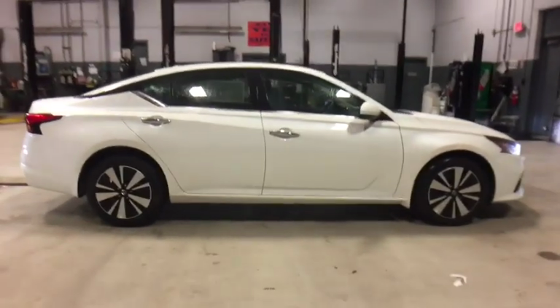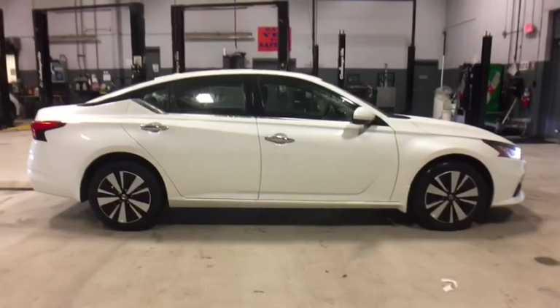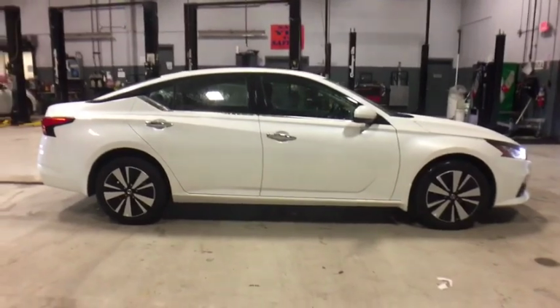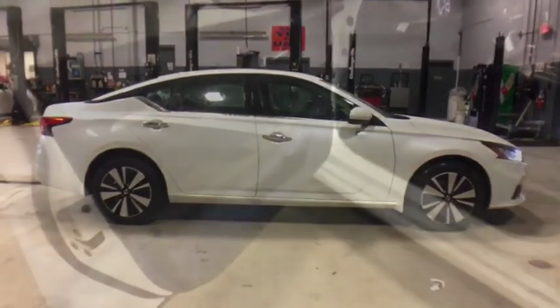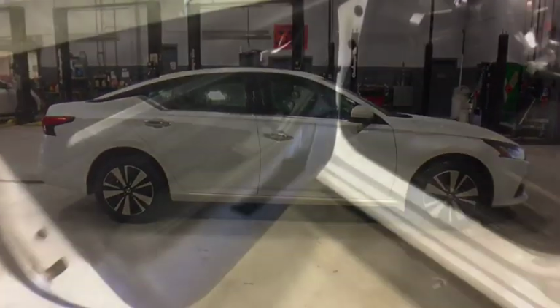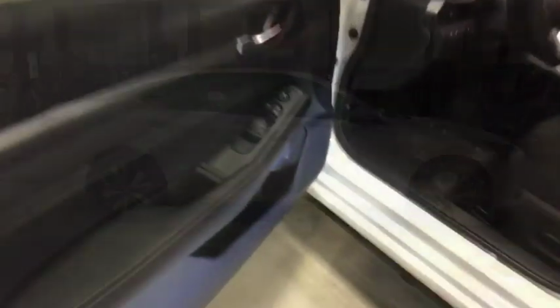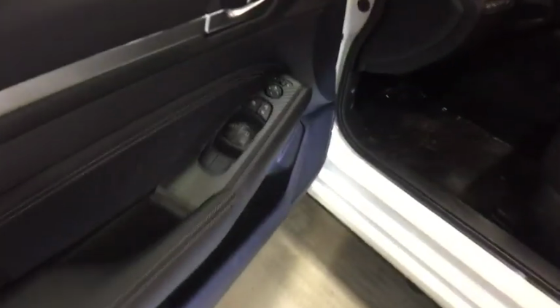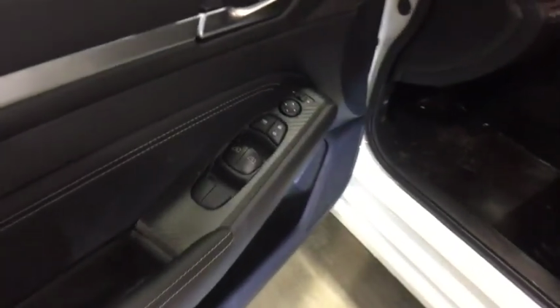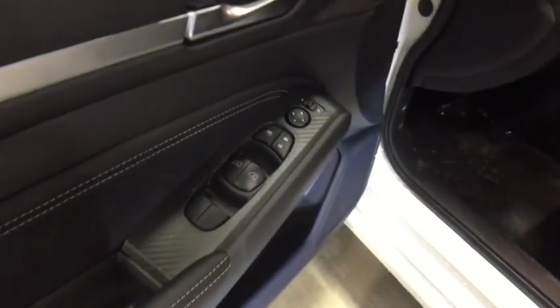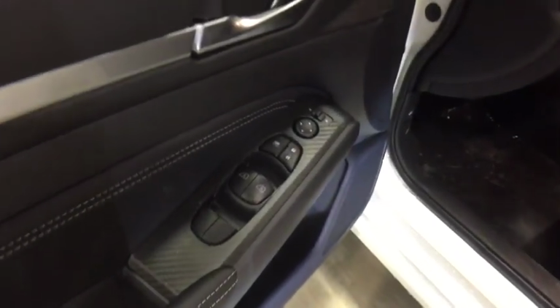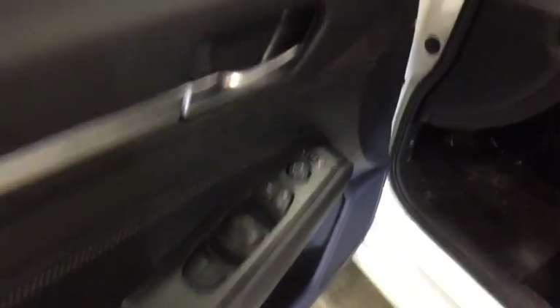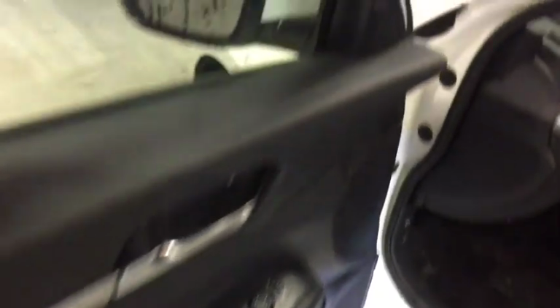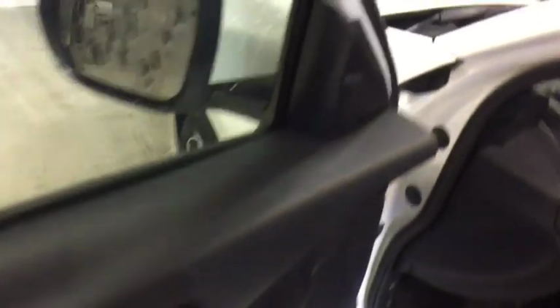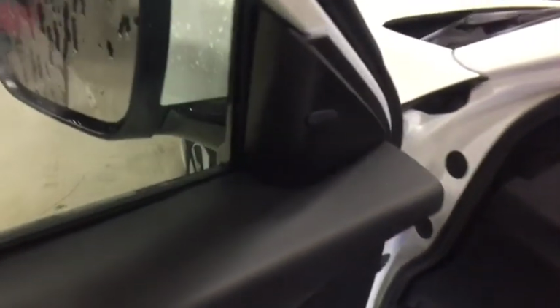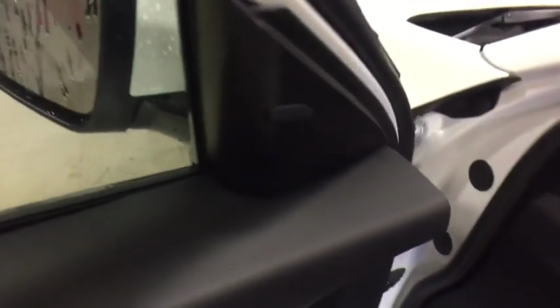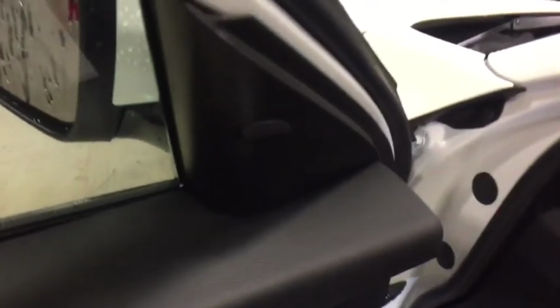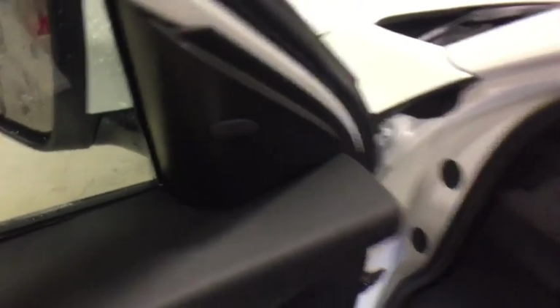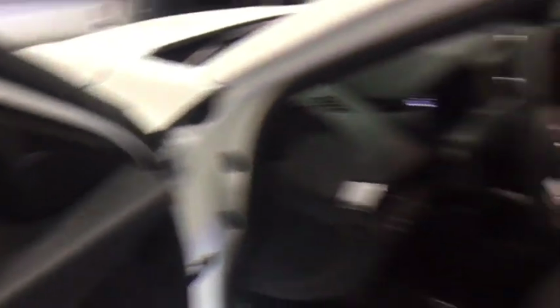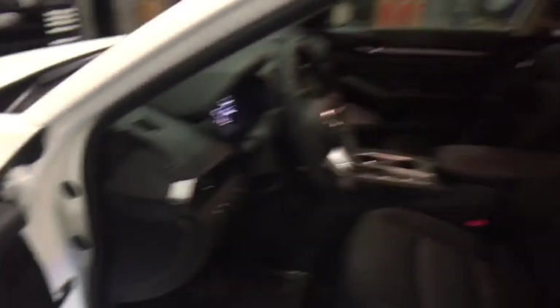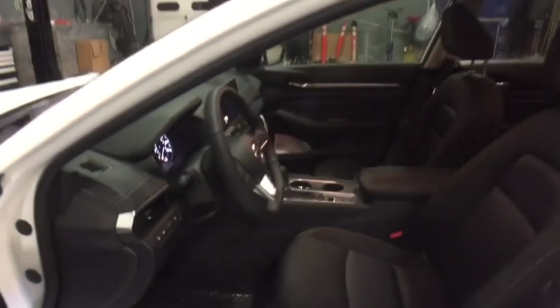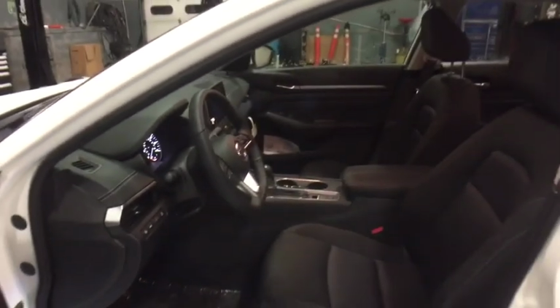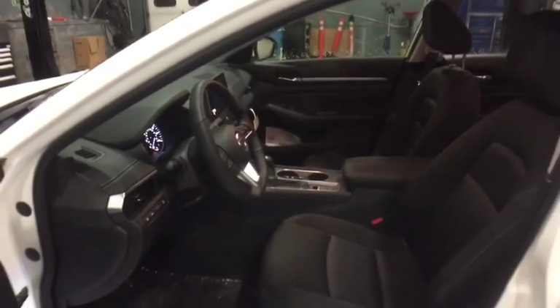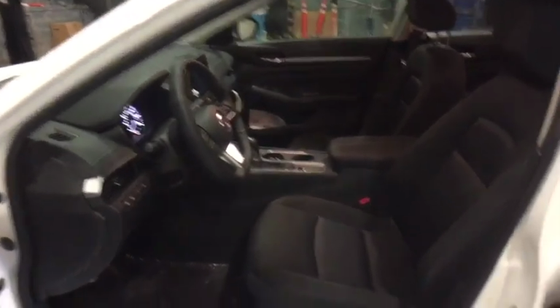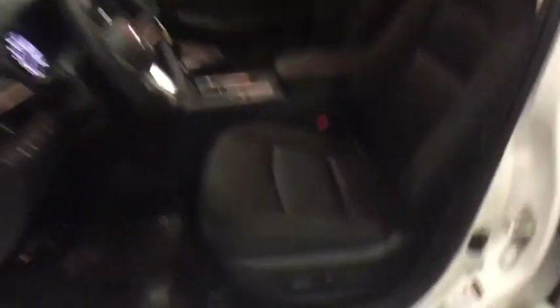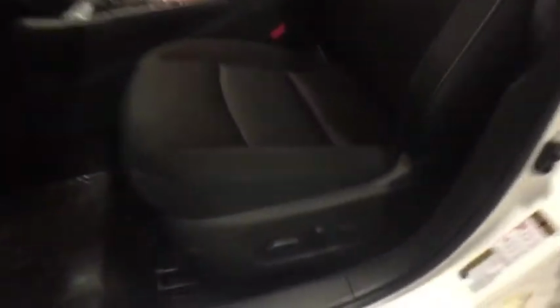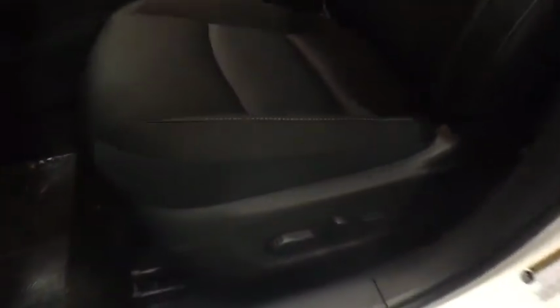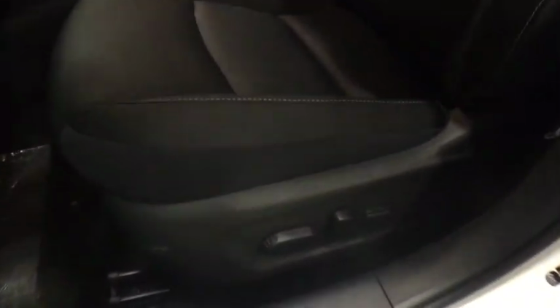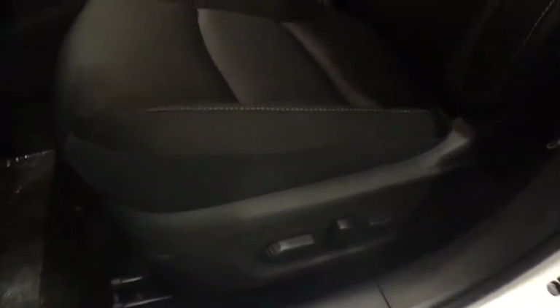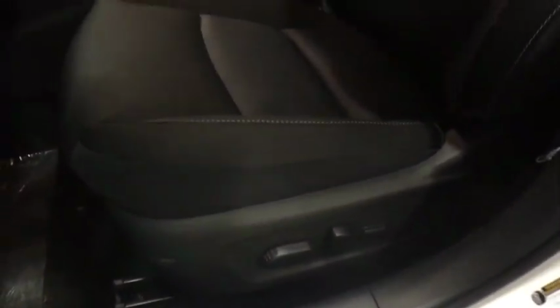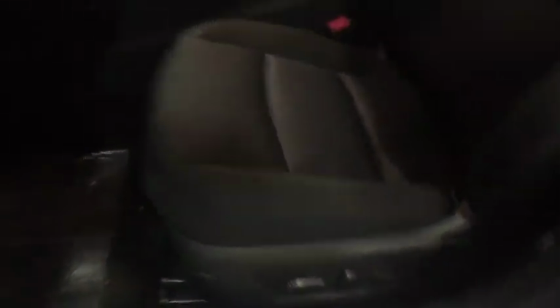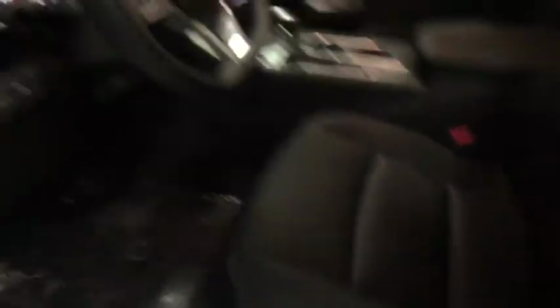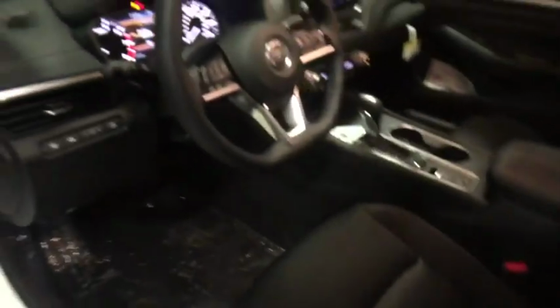Power steering, adjustable steering wheel, cruise control, auto dimming rear view mirror, keyless start, aluminum wheels, four-wheel disc brakes, universal garage door opener.